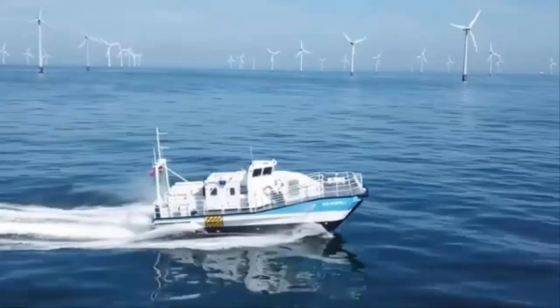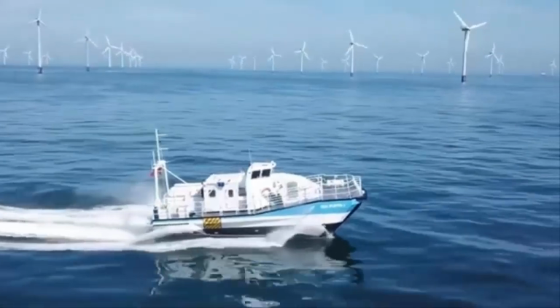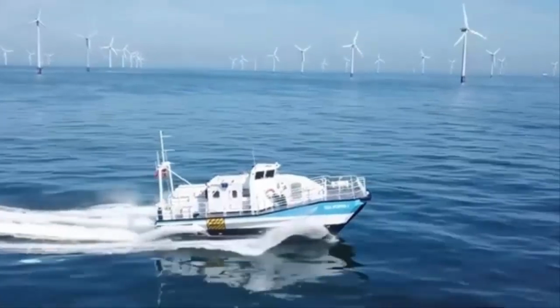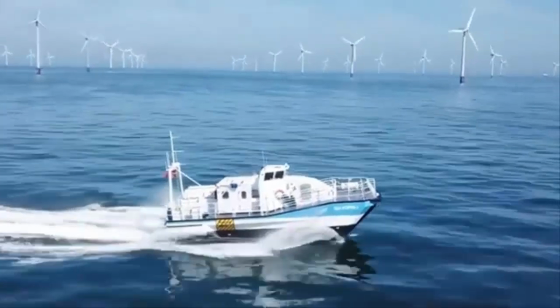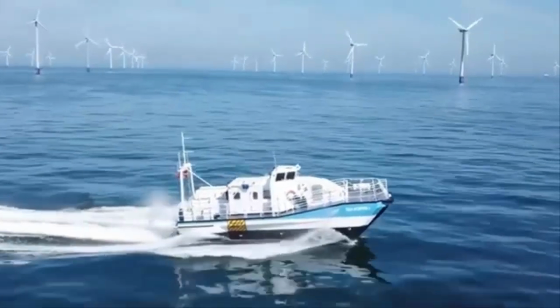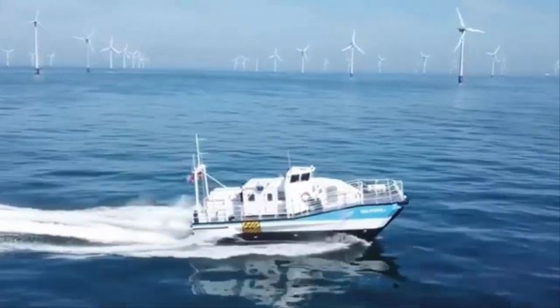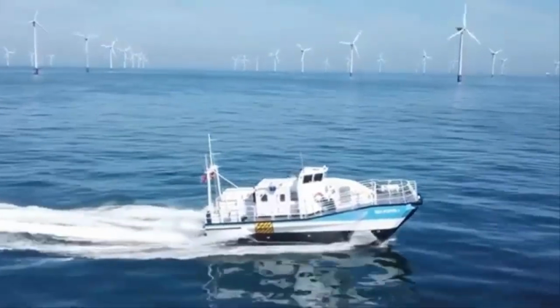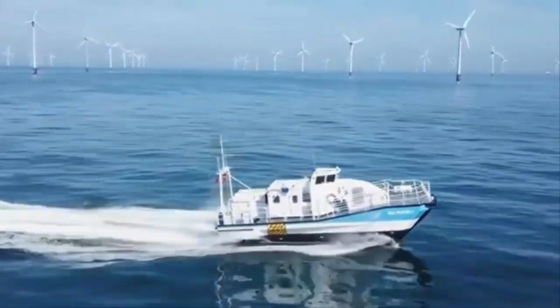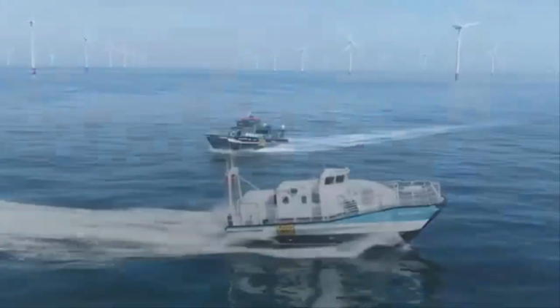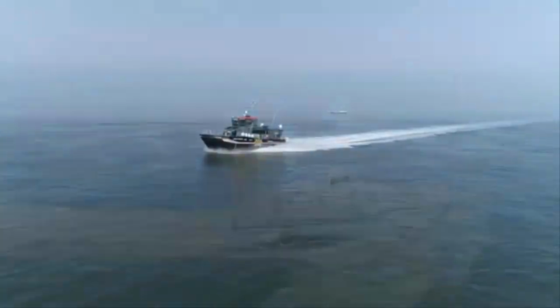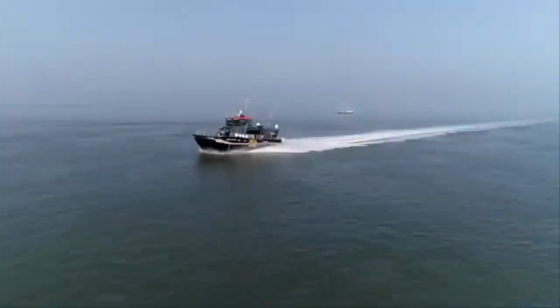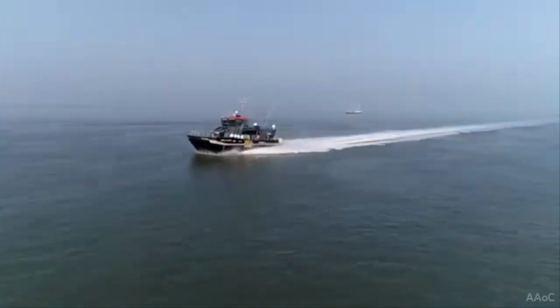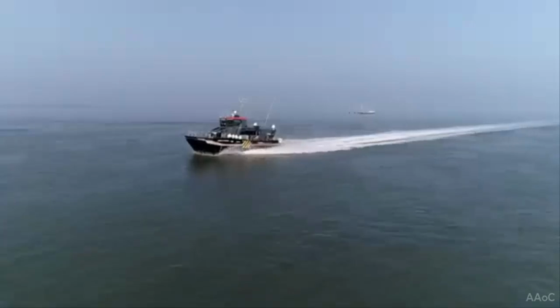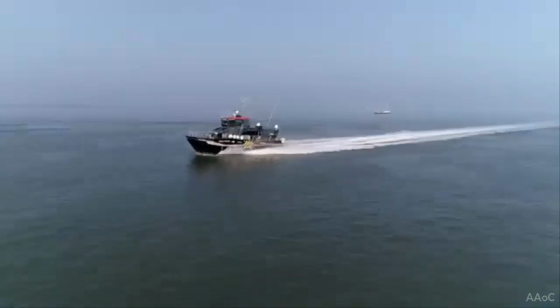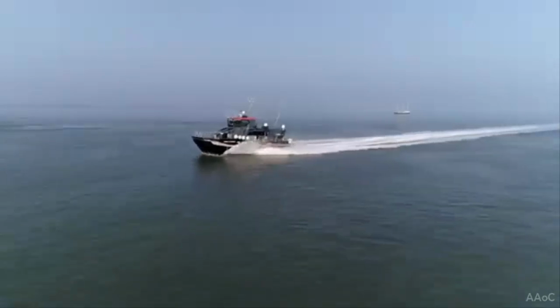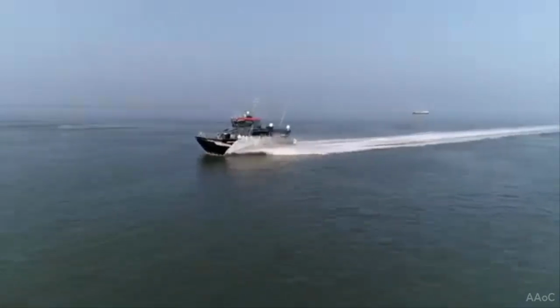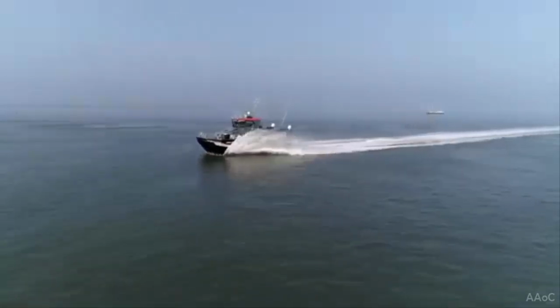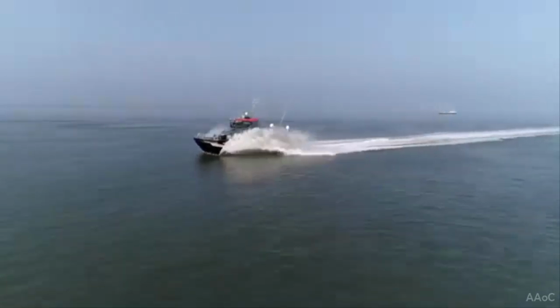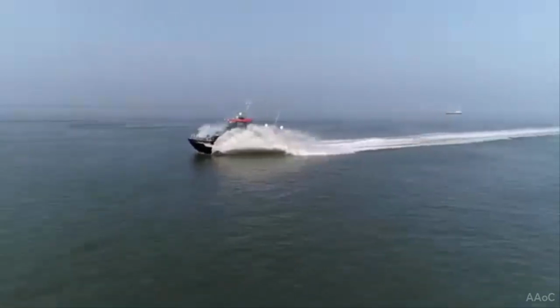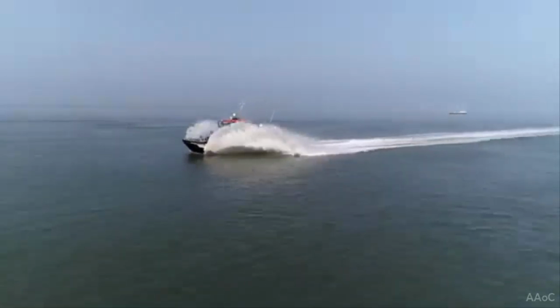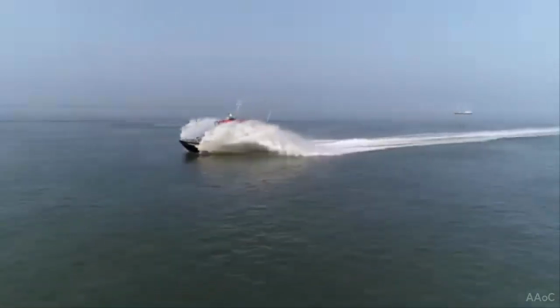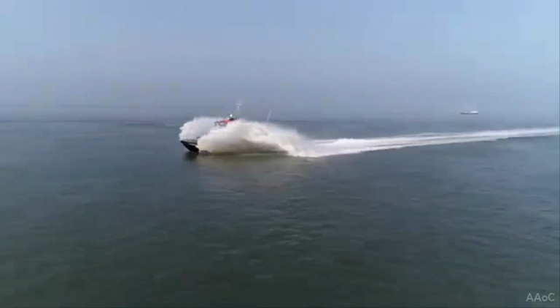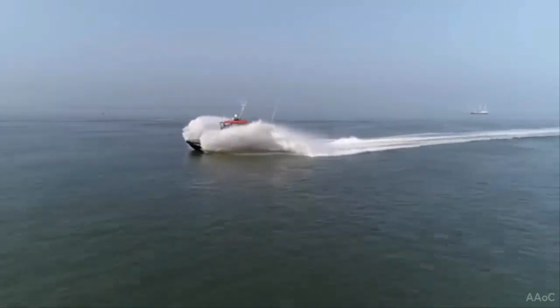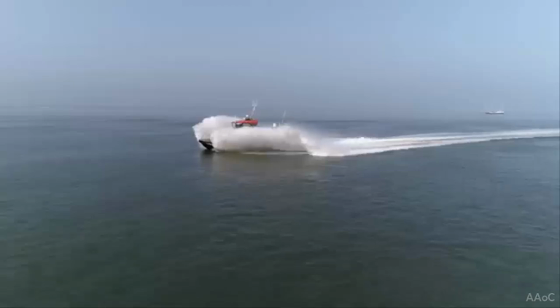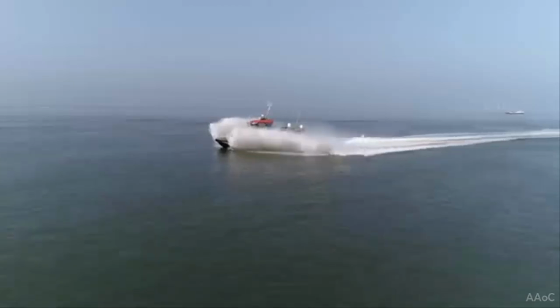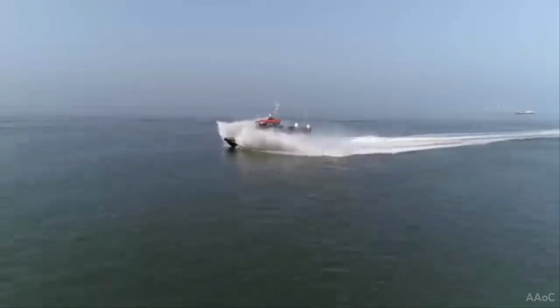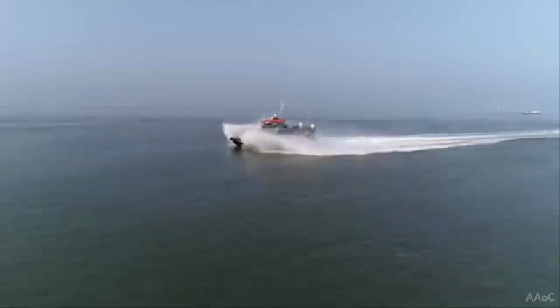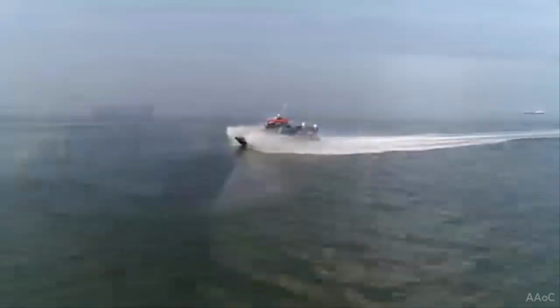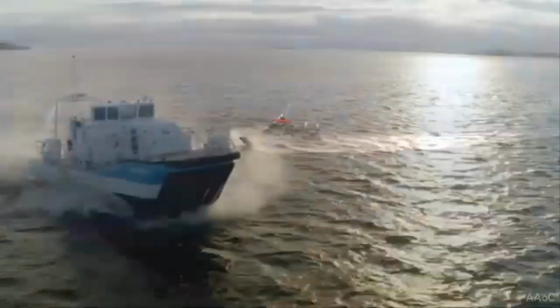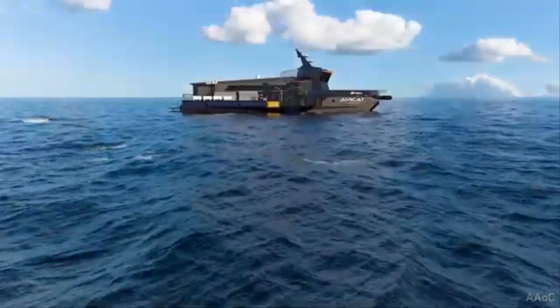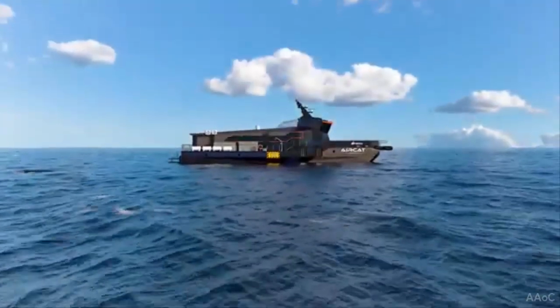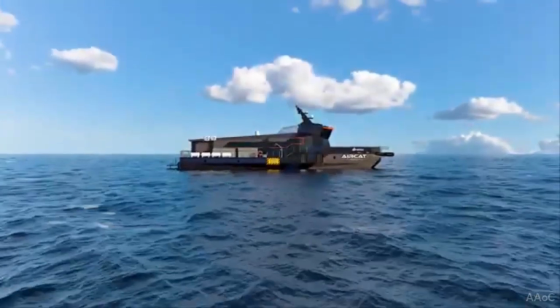Eureka Naval Craft launches next-generation naval vessels. The company aims to reshape modern naval operations with cutting-edge surface effect ship (SES) technology, developed in collaboration with ESNA Naval Architect.